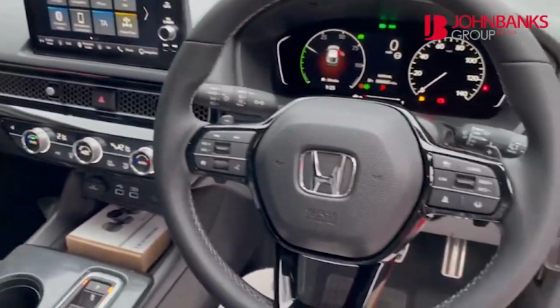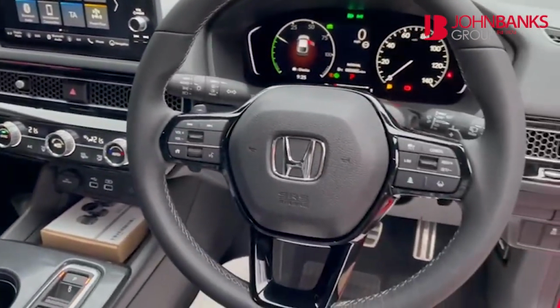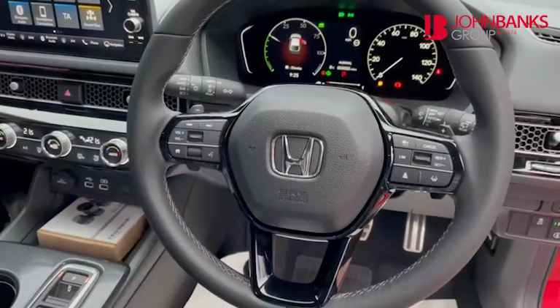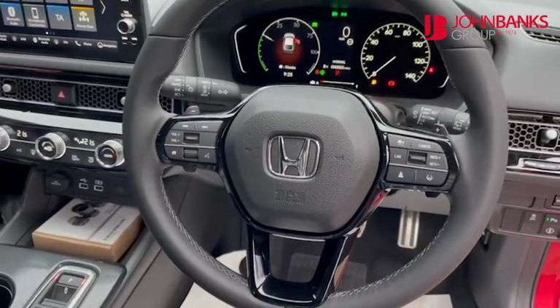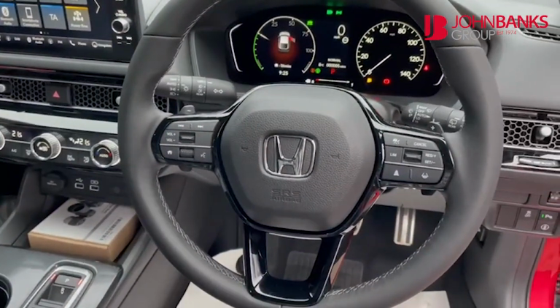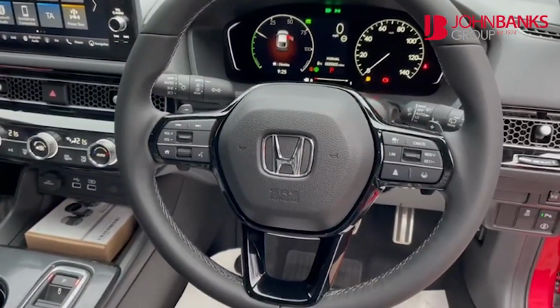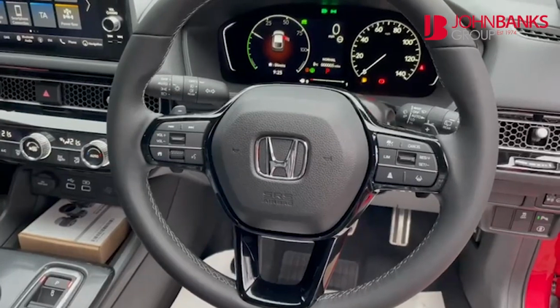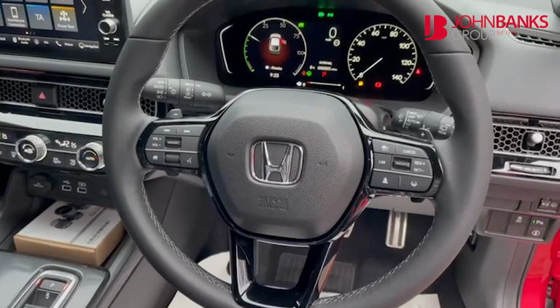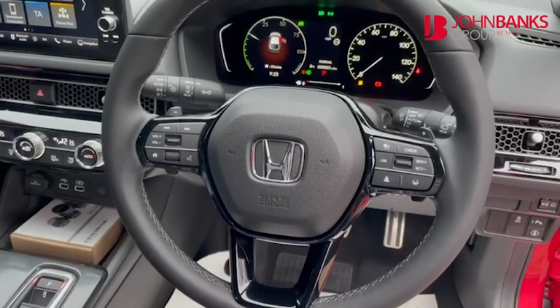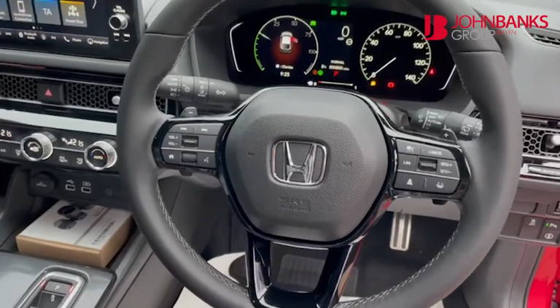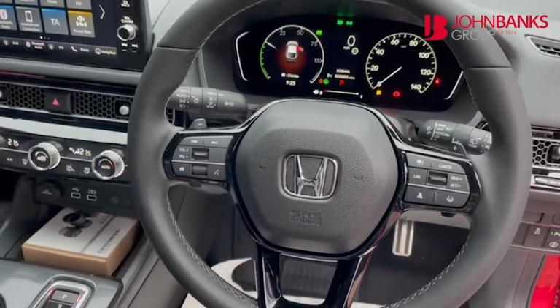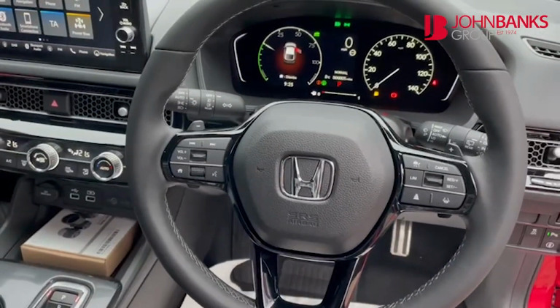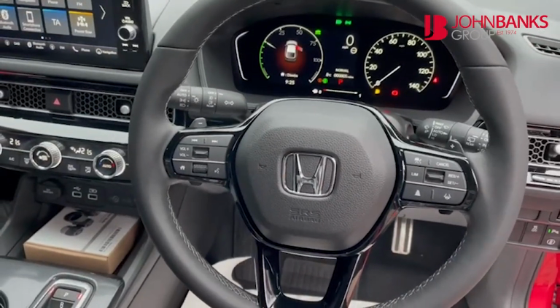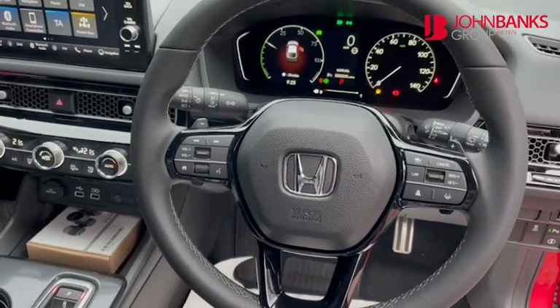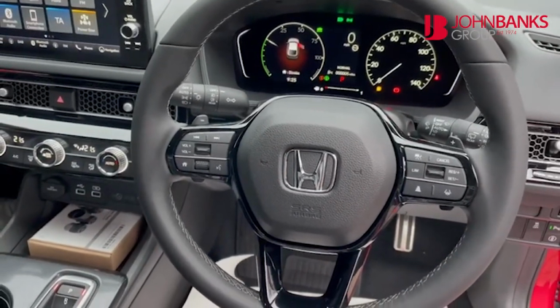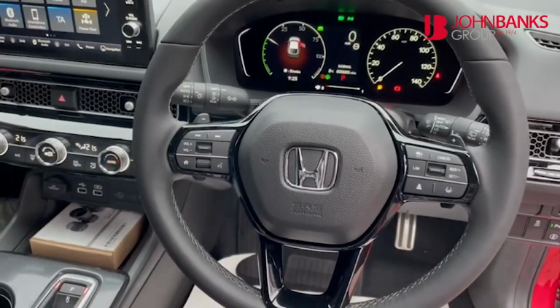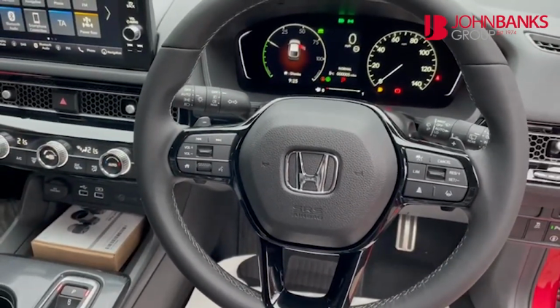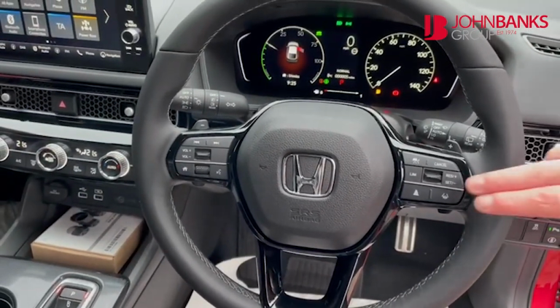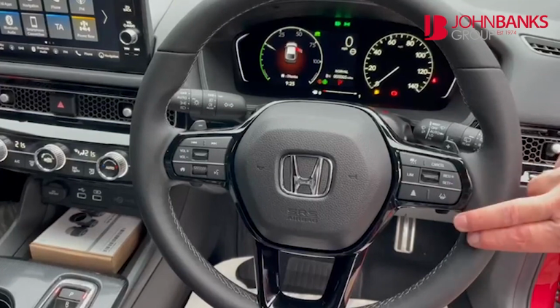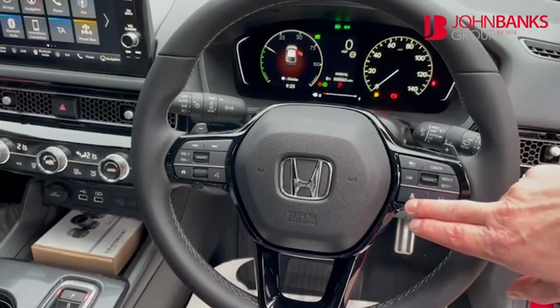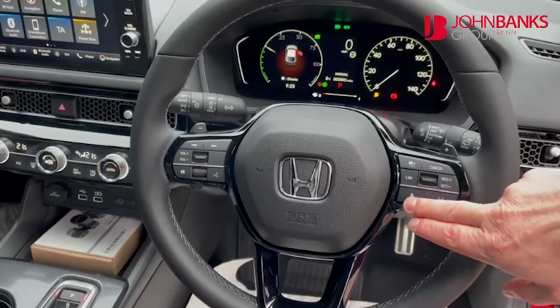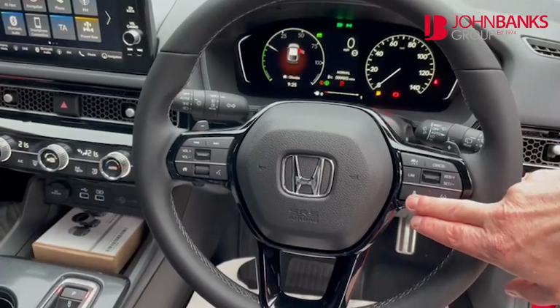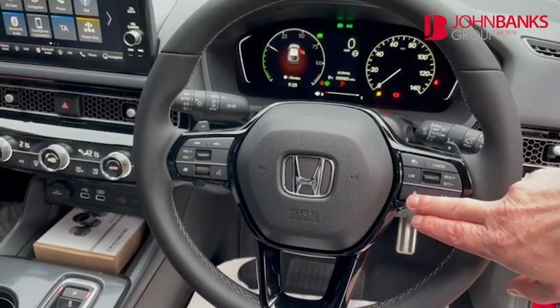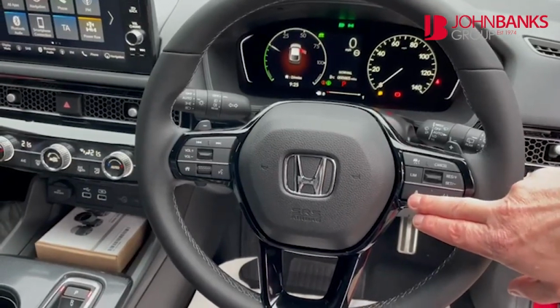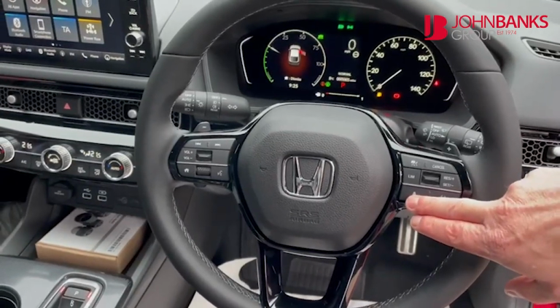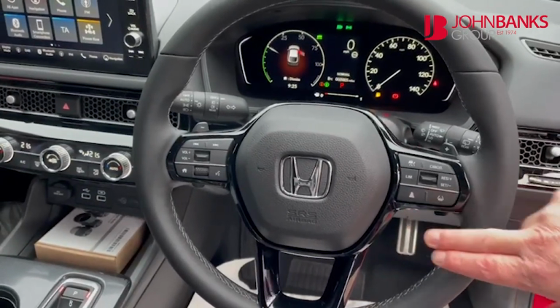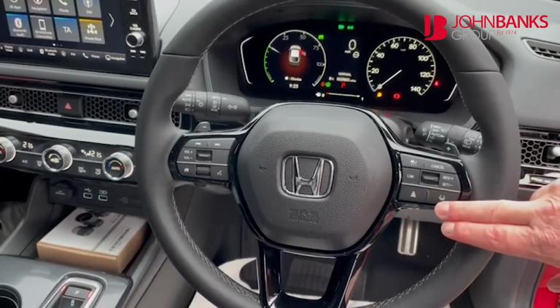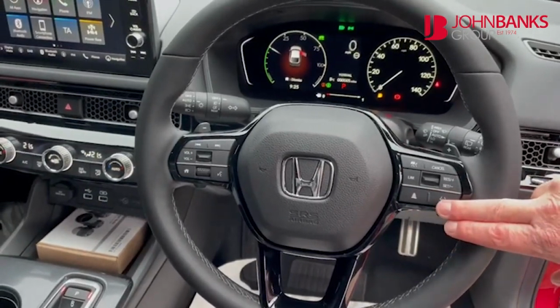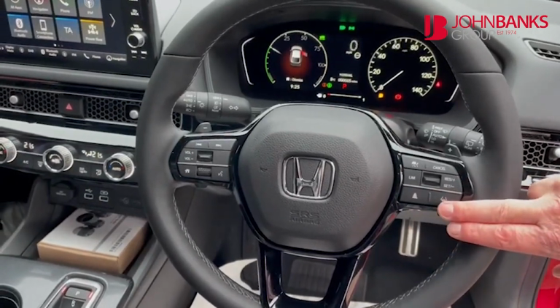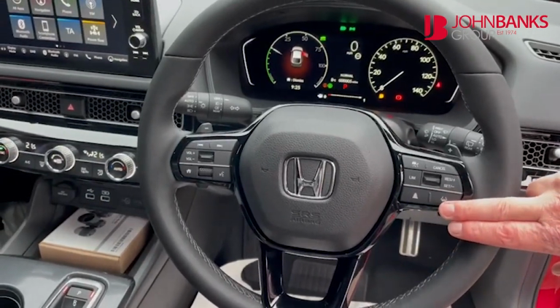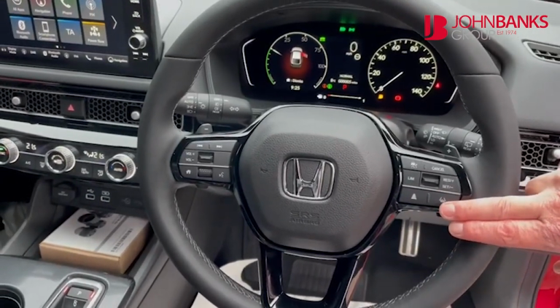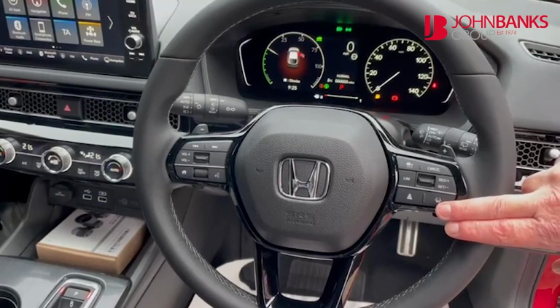You have auto lights, auto wipers and adaptive cruise control. Not only can you set the cruise control, but you can set the distance of the gap between you and the car in front. You even have lane keep assist which will guide you on the white lines.